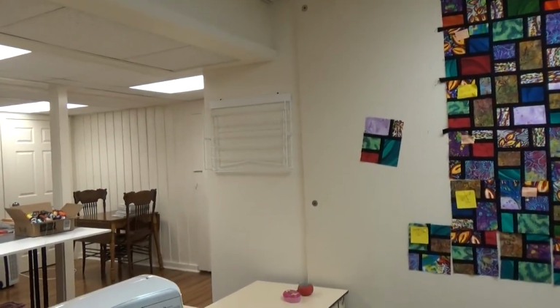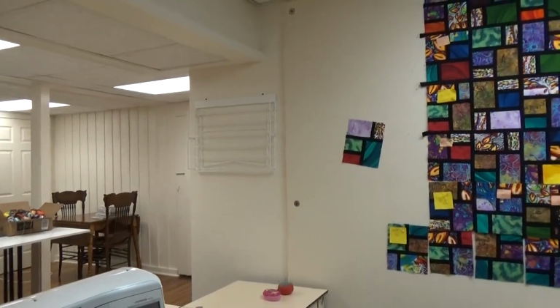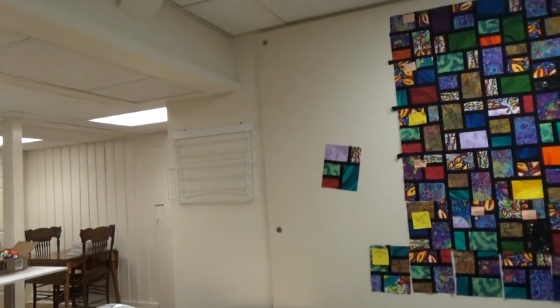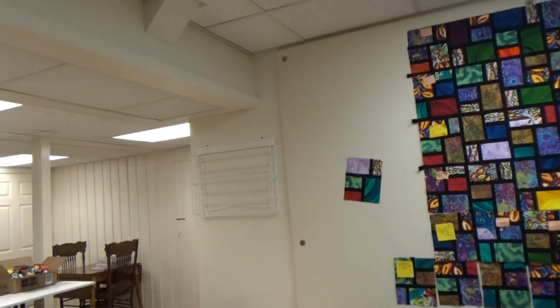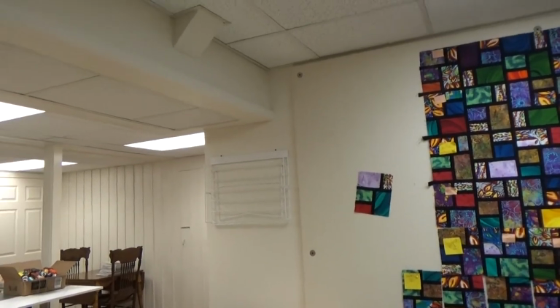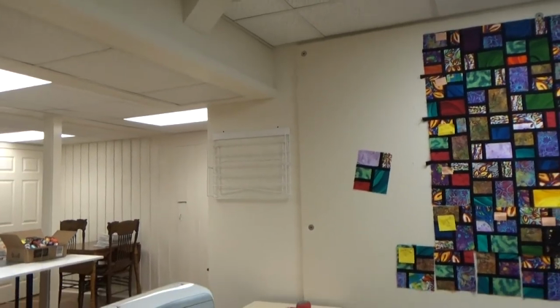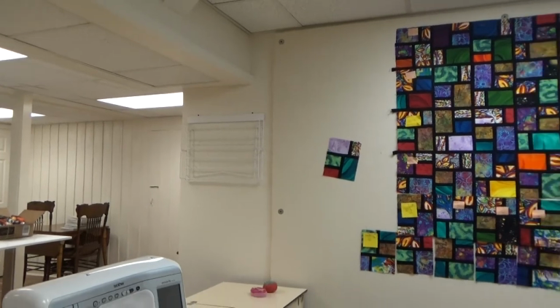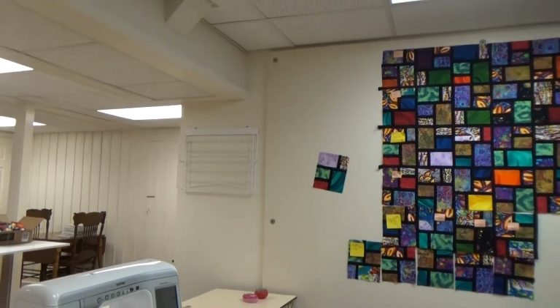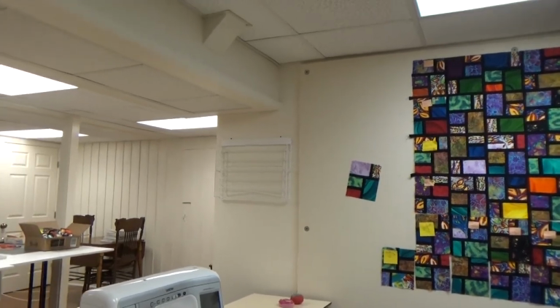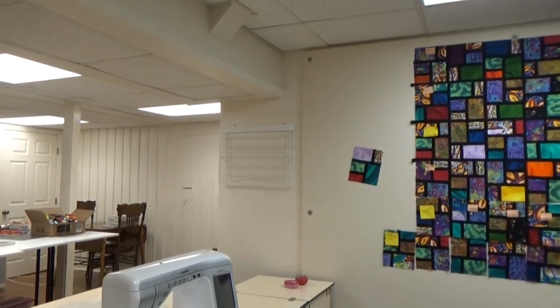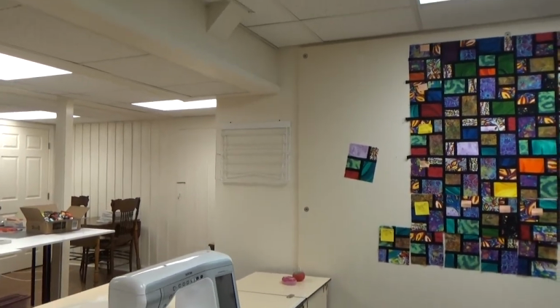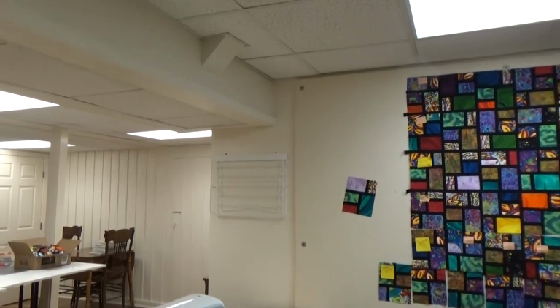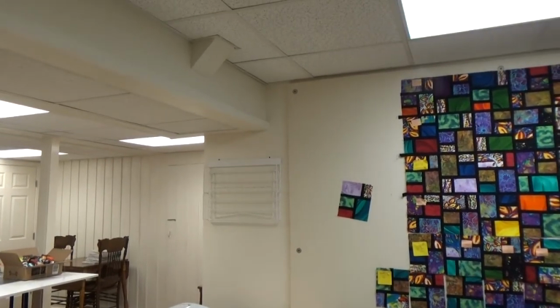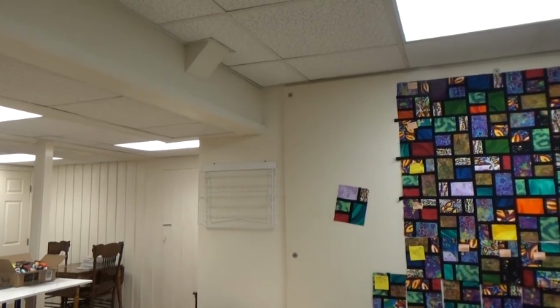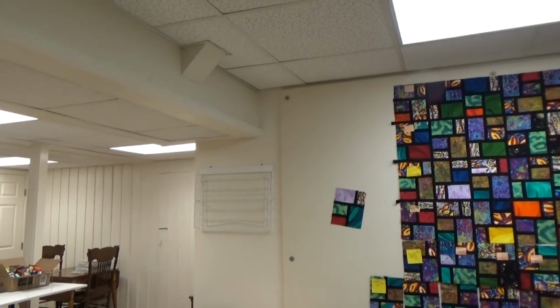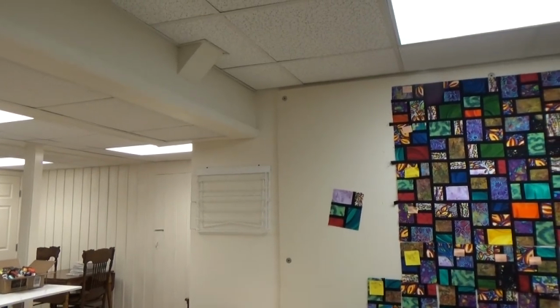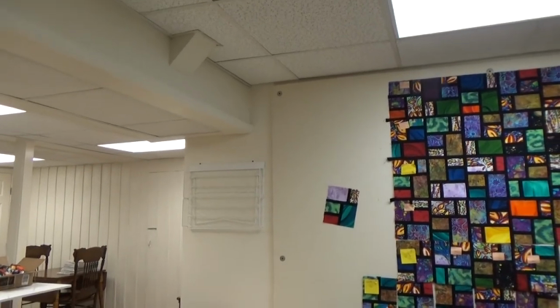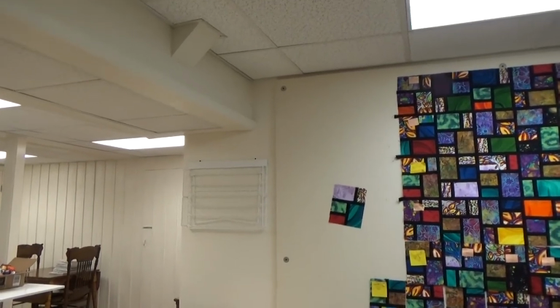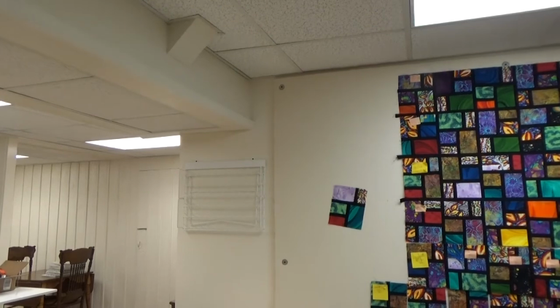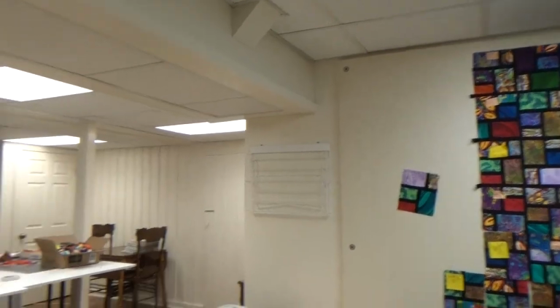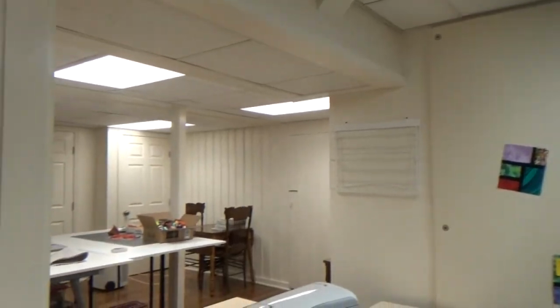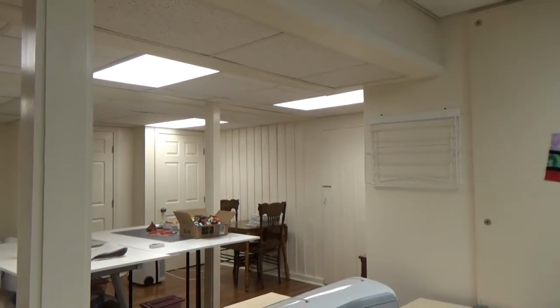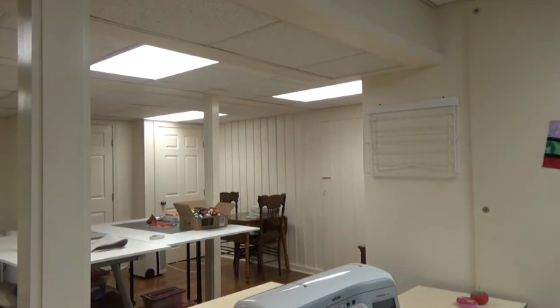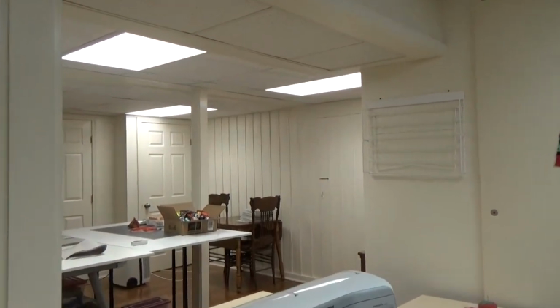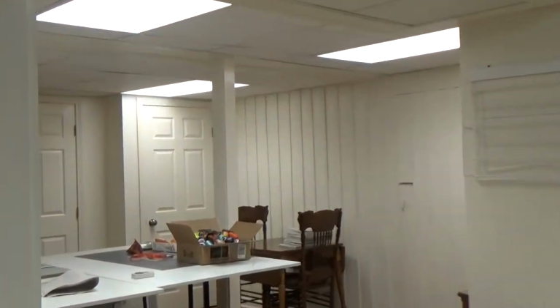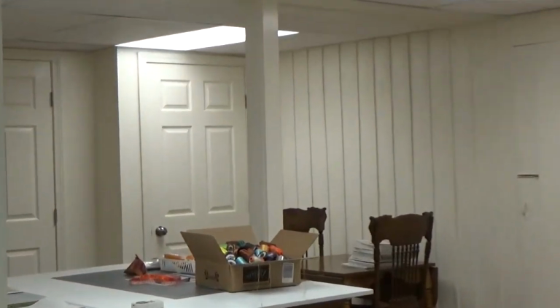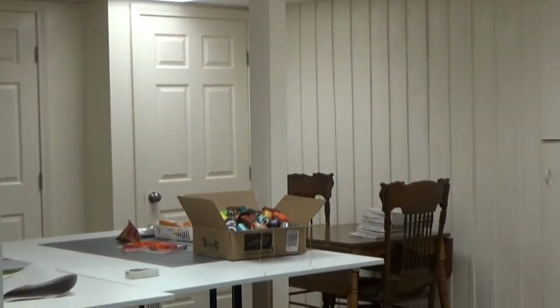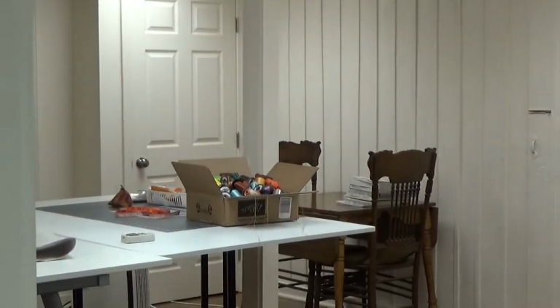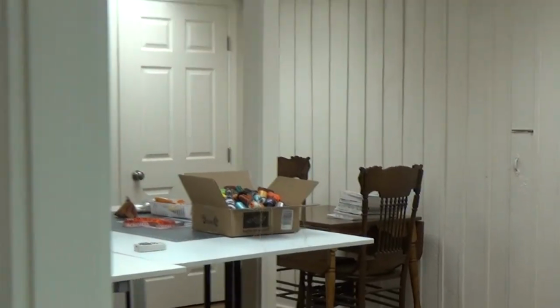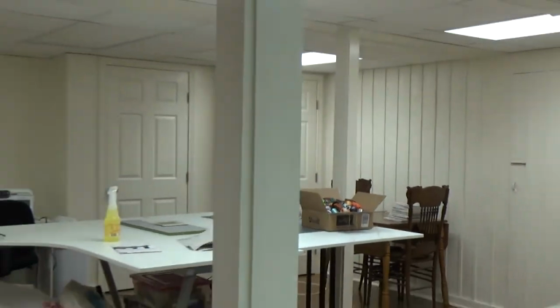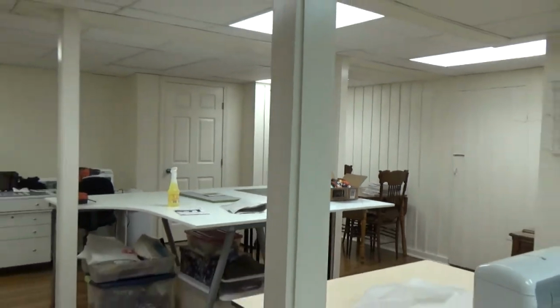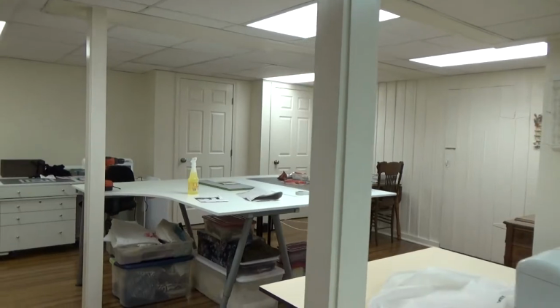There's a thread holder for all my embroidery threads which are in that box right over there. I haven't put those up yet.